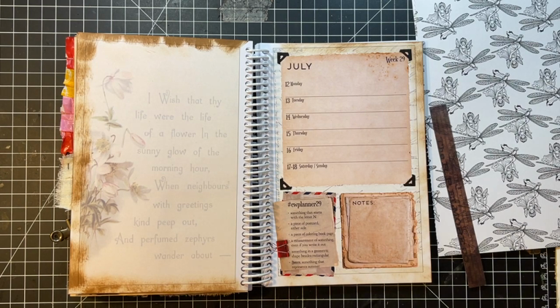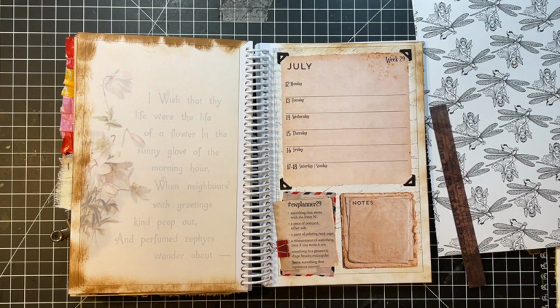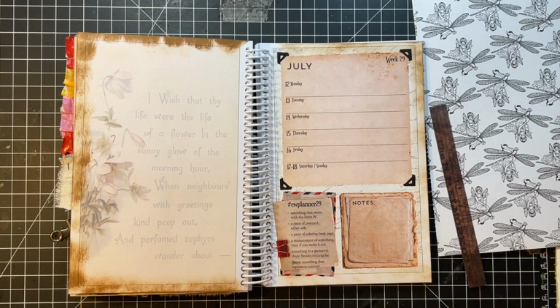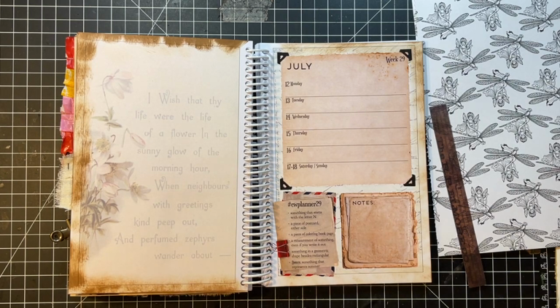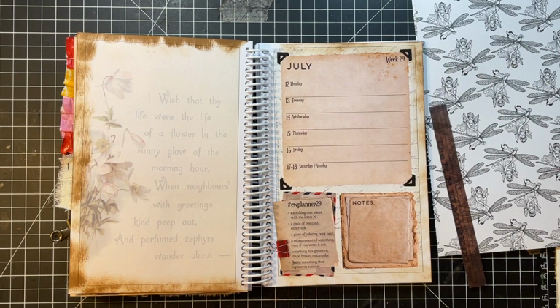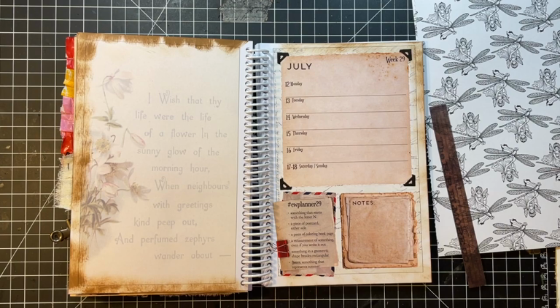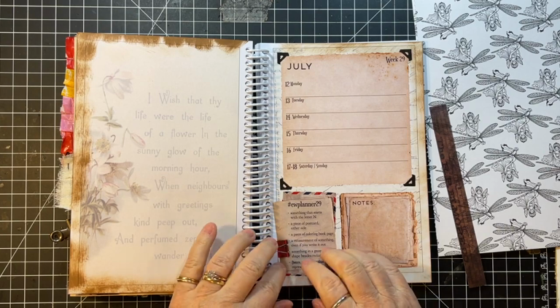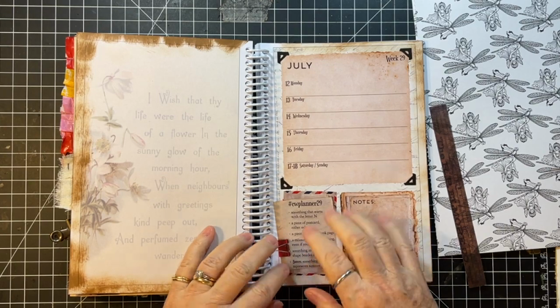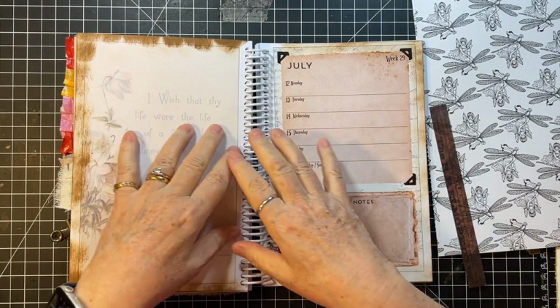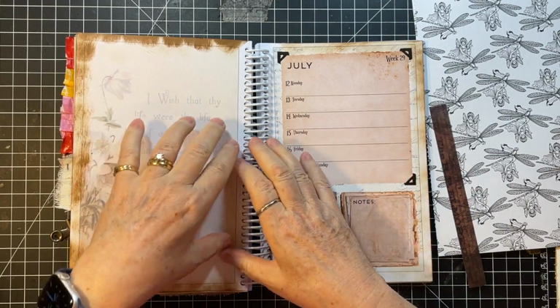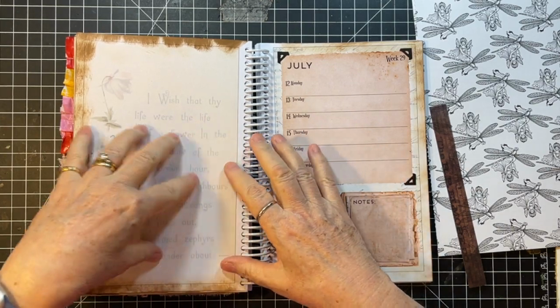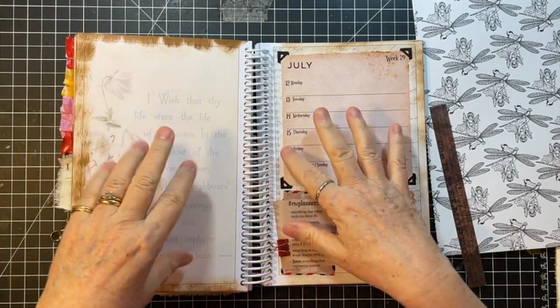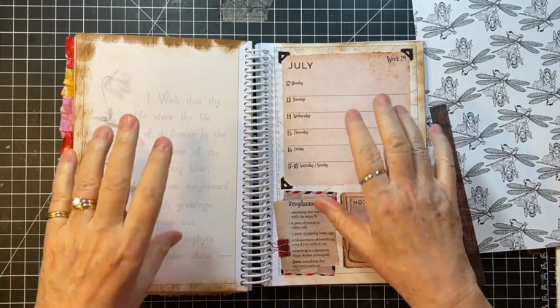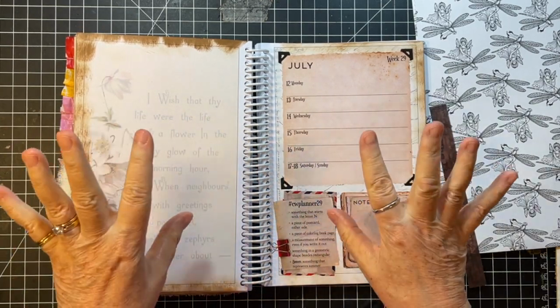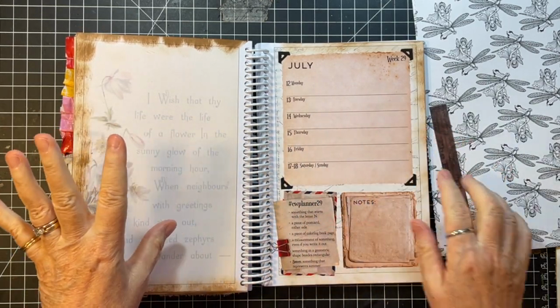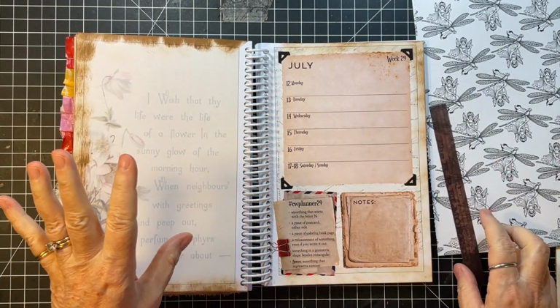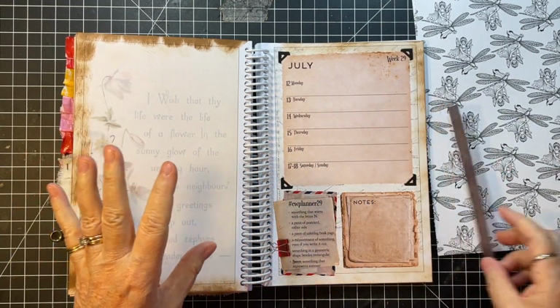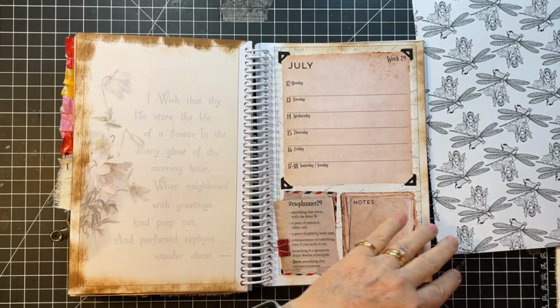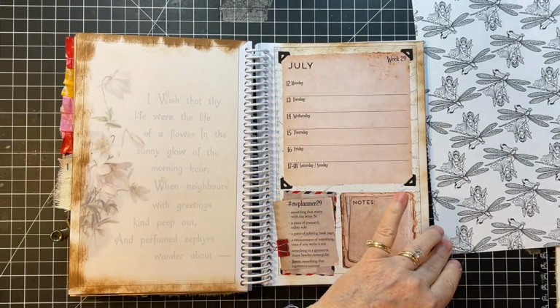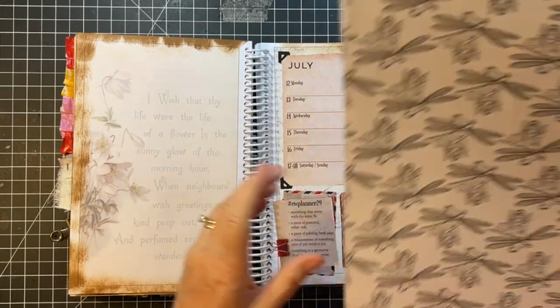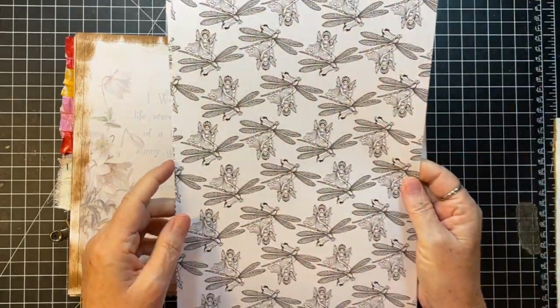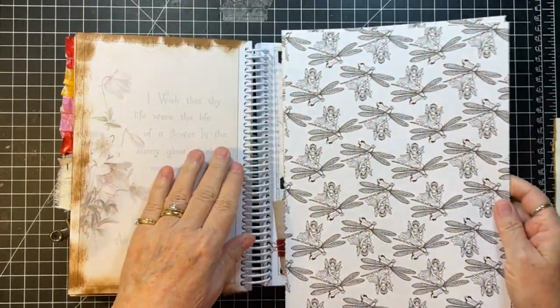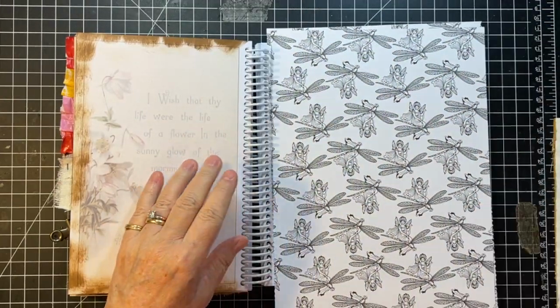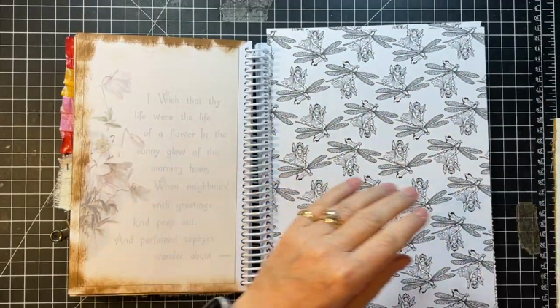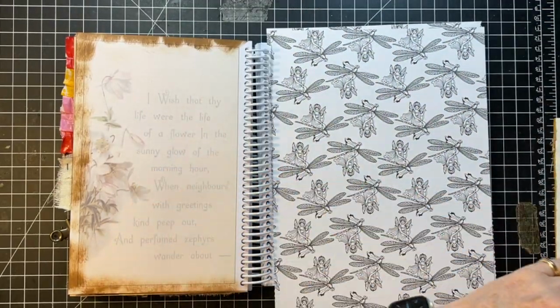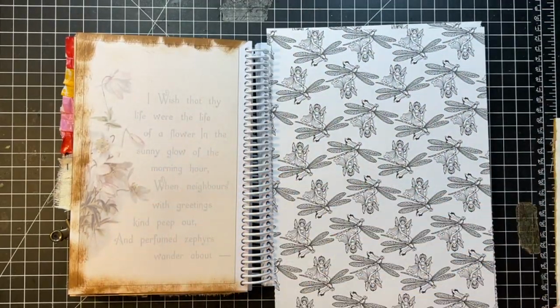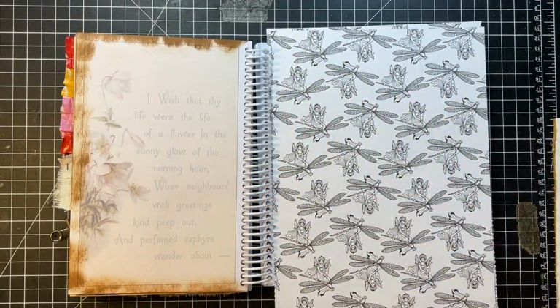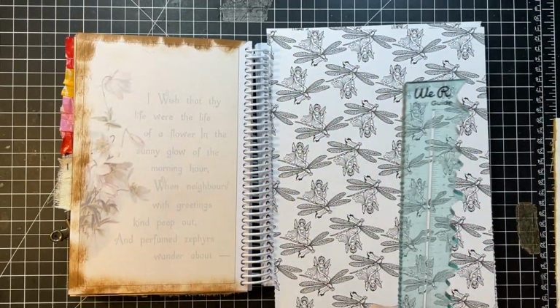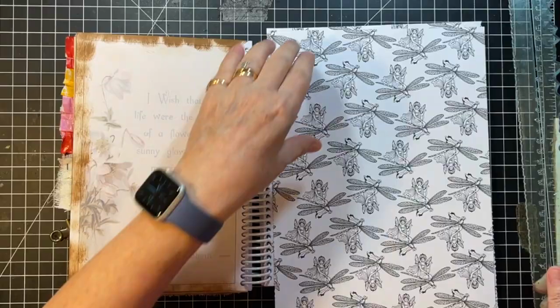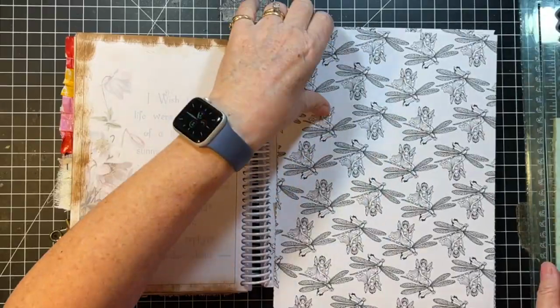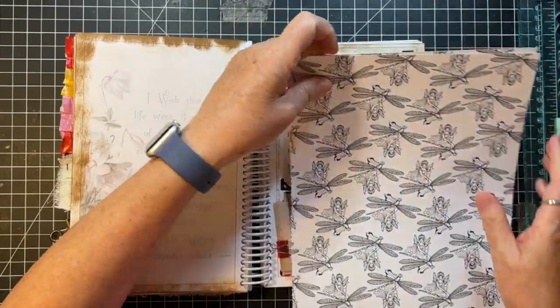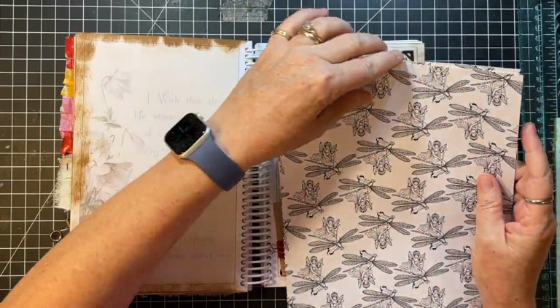And something that represents summer — I am going to do like a garden page with a butterfly. That's what I decided, because this little fairy looks like a garden fairy. Okay, so let's get going here.